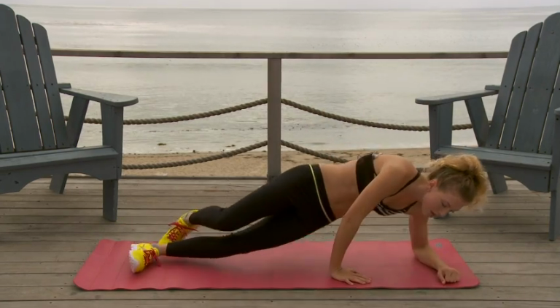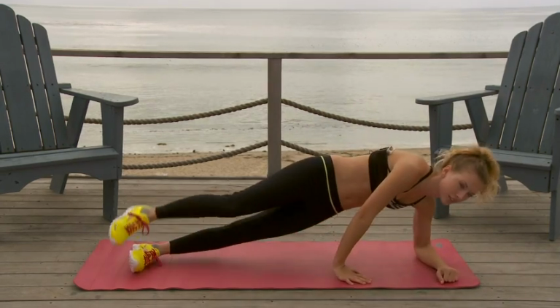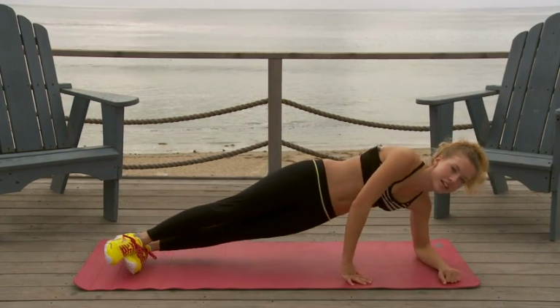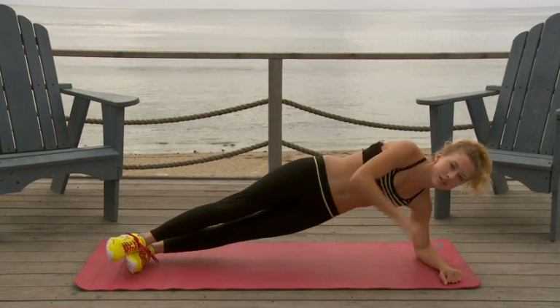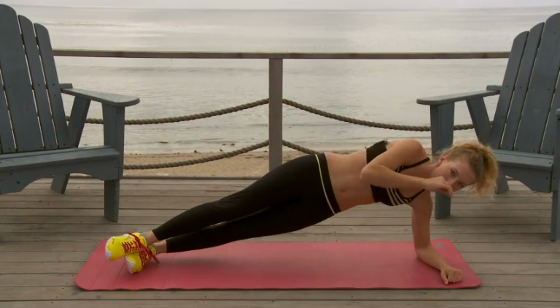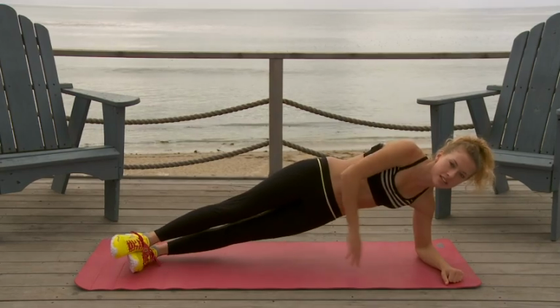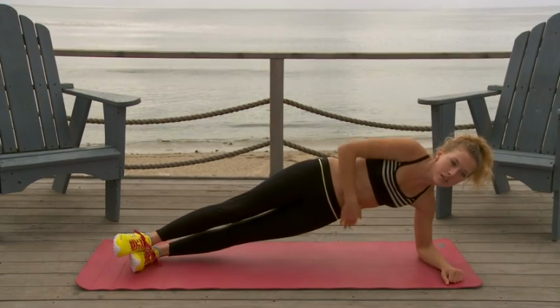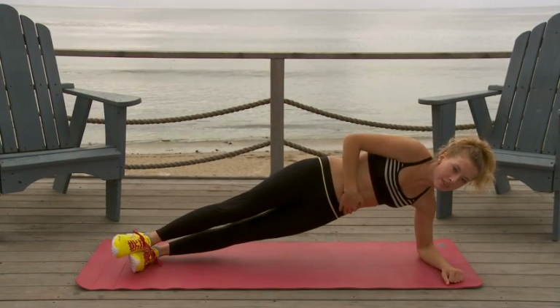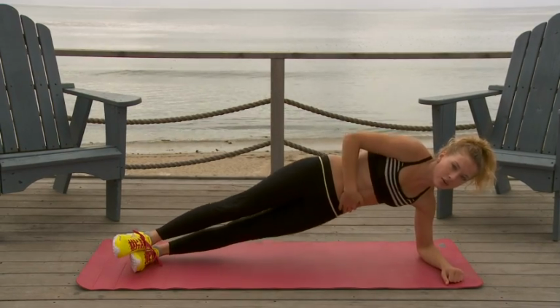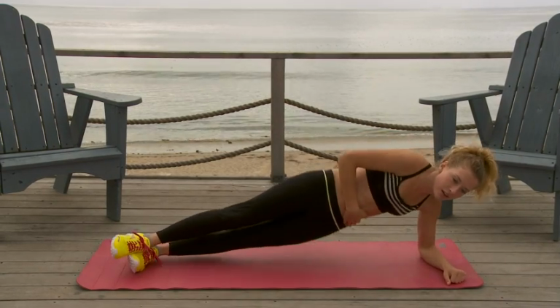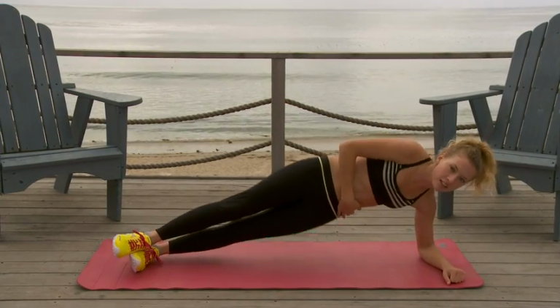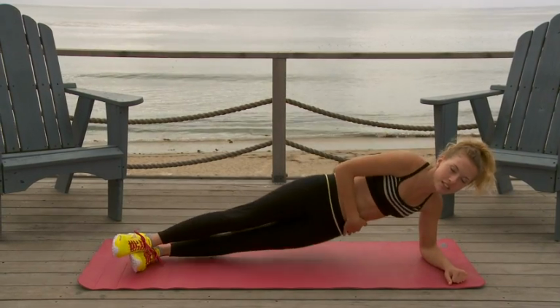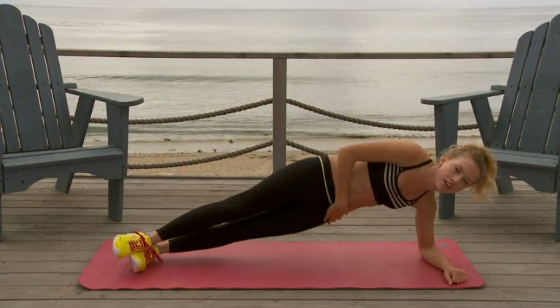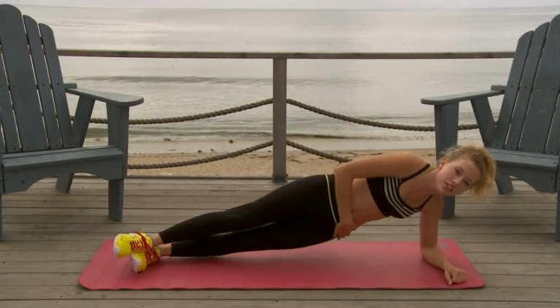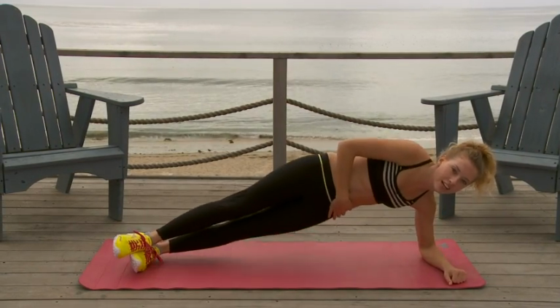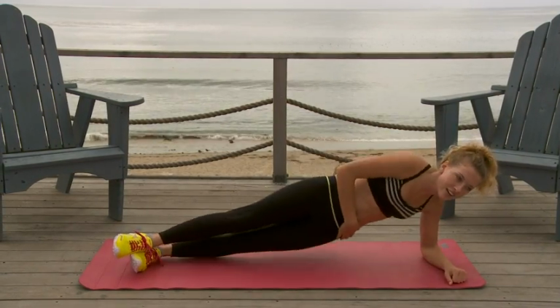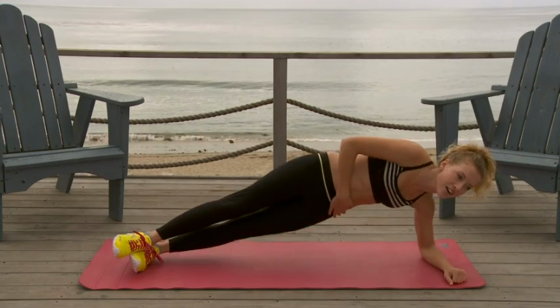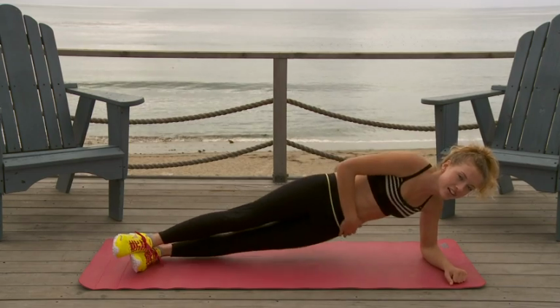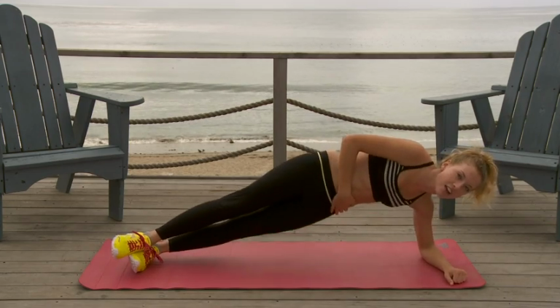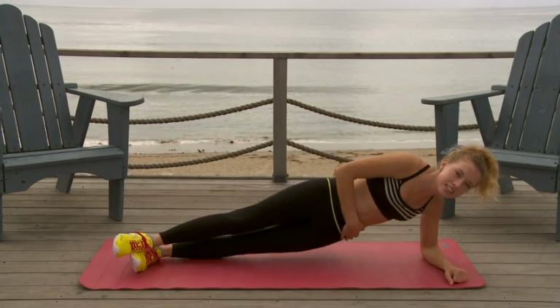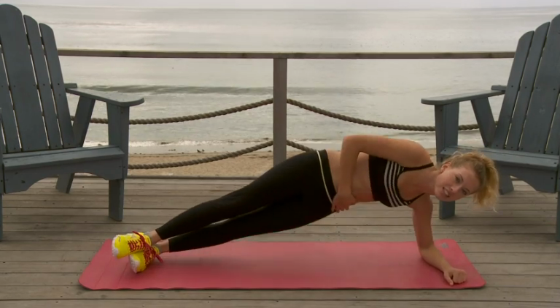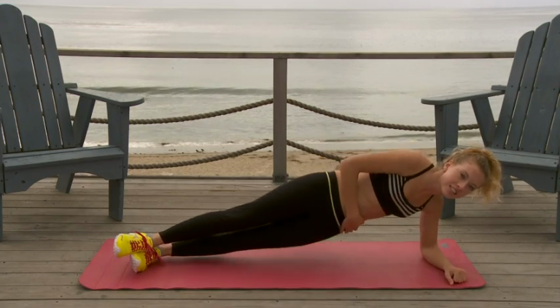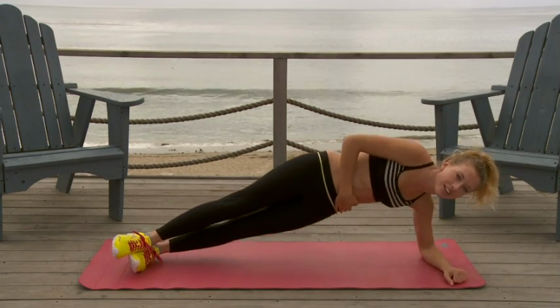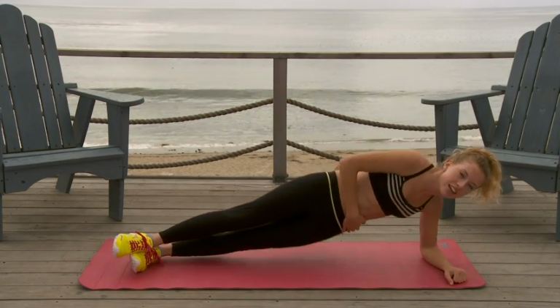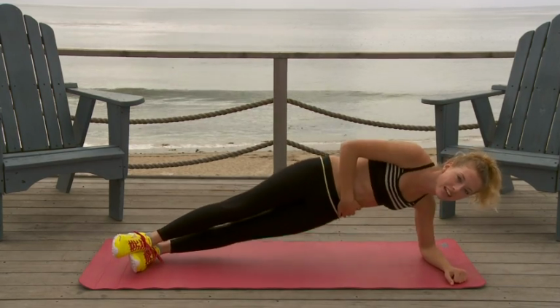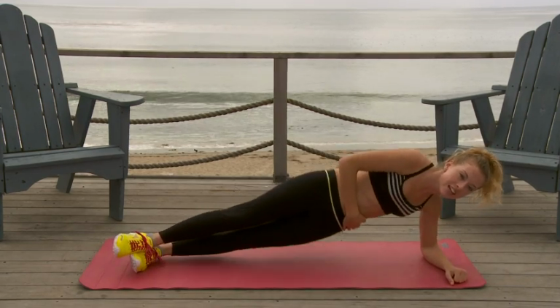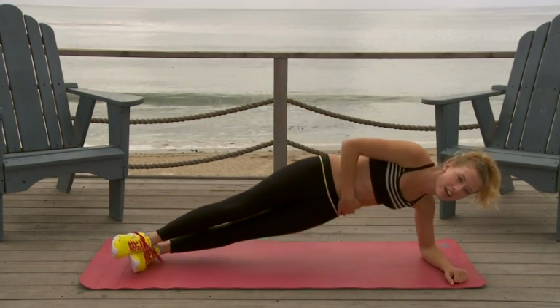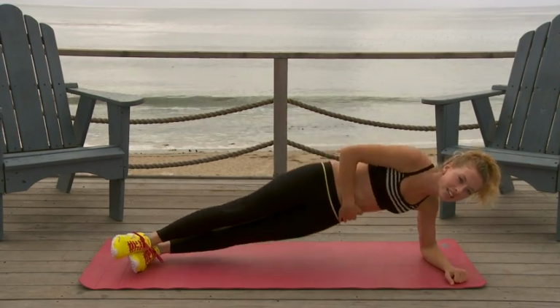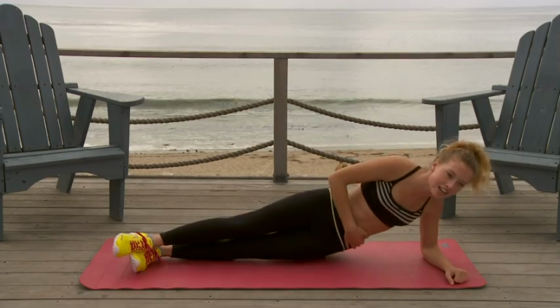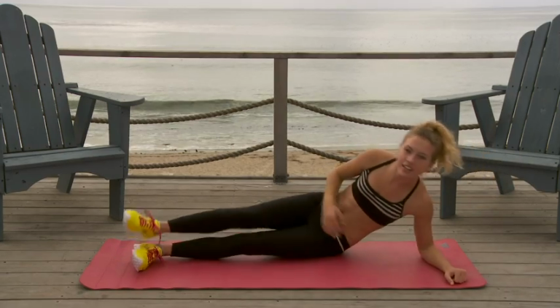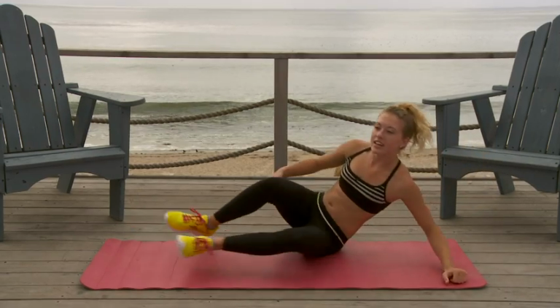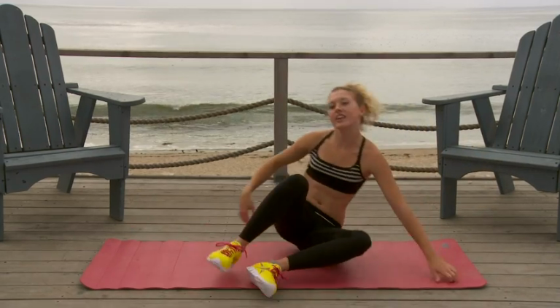We're going to do ten each on both sides. One, two, three, four, five, six, seven, eight, nine, ten. Okay, great.